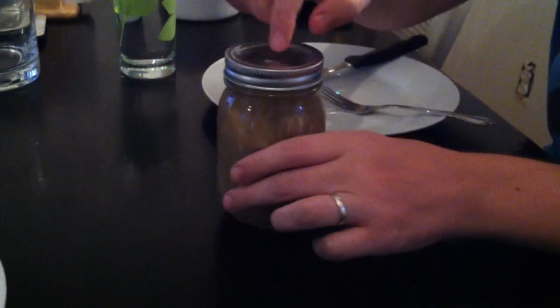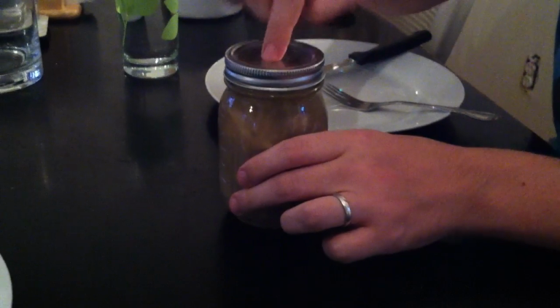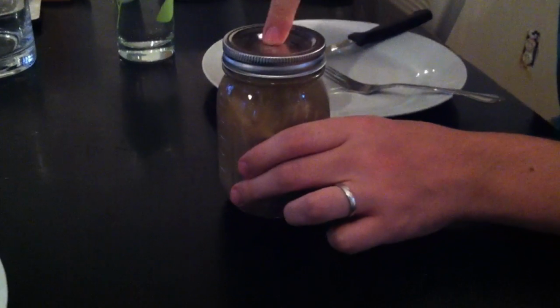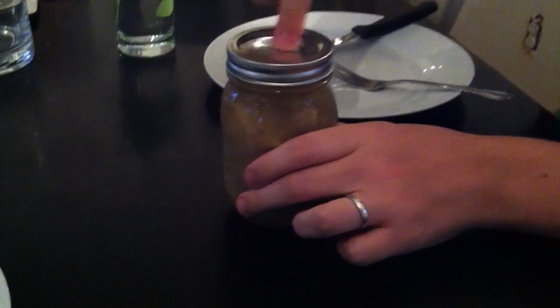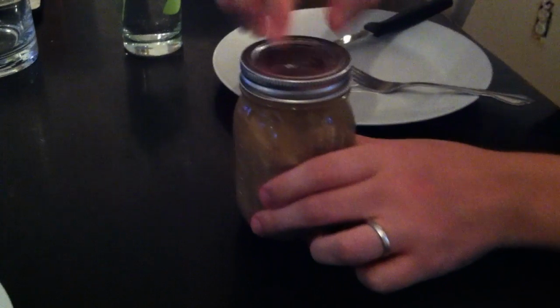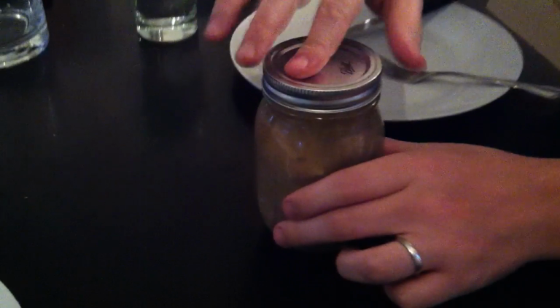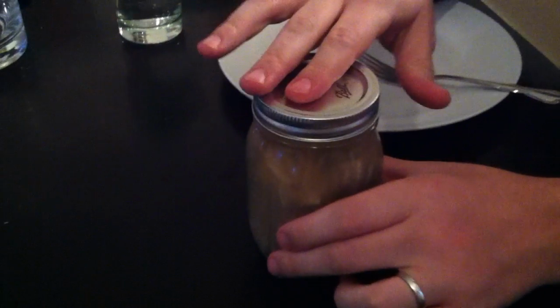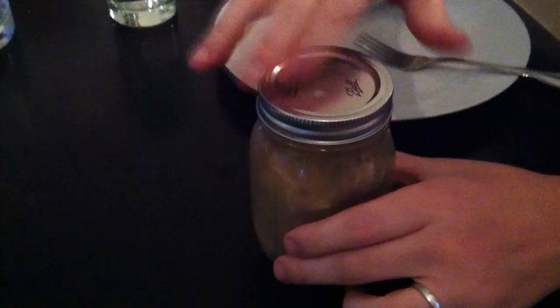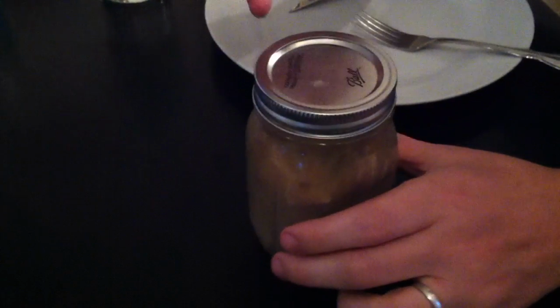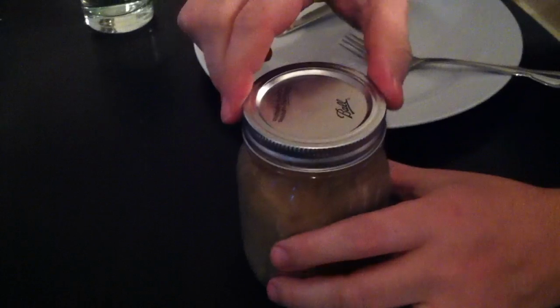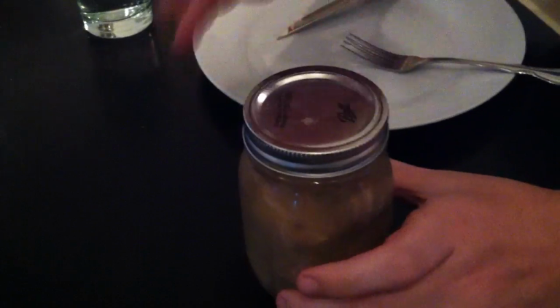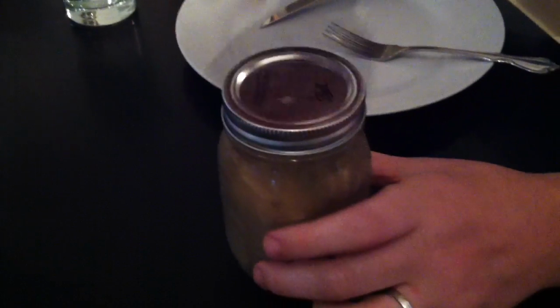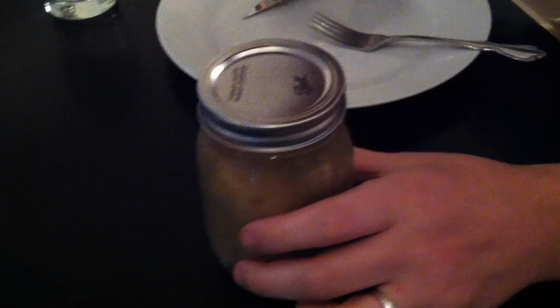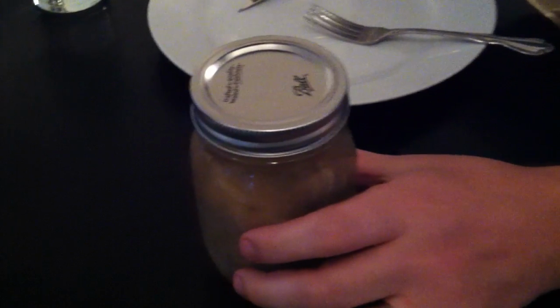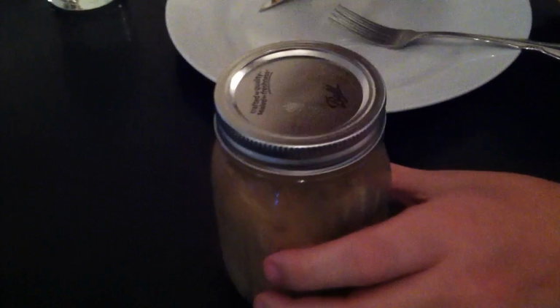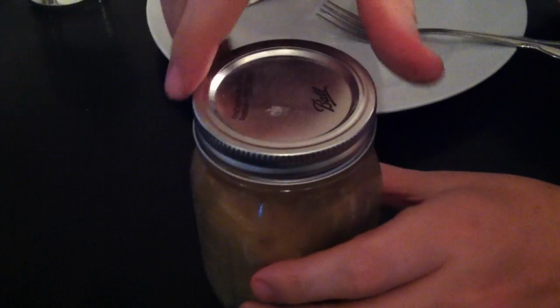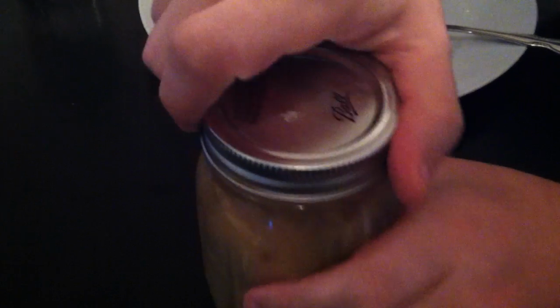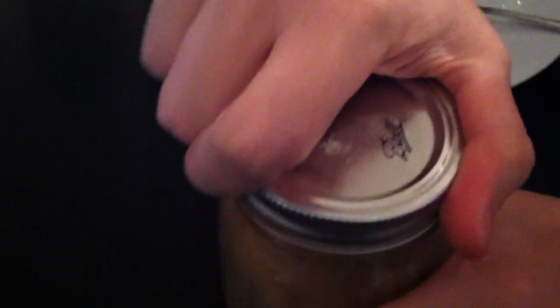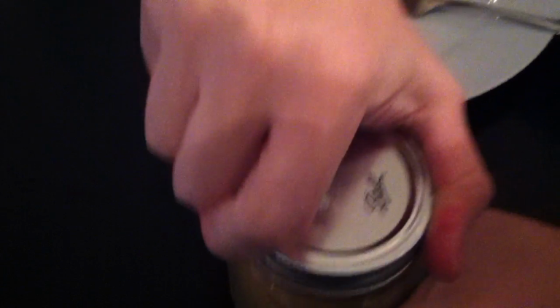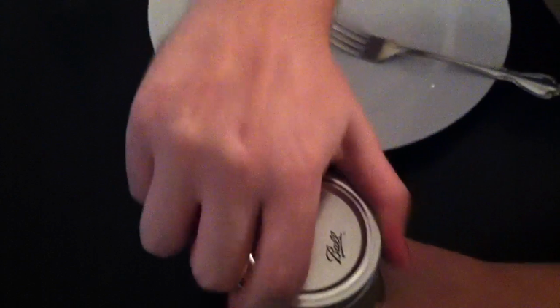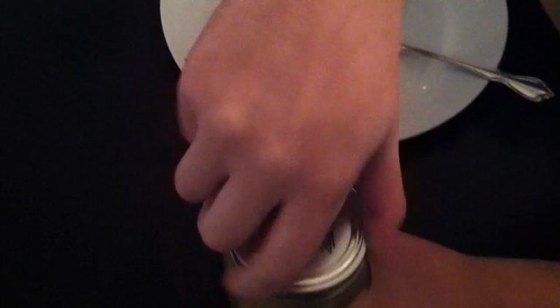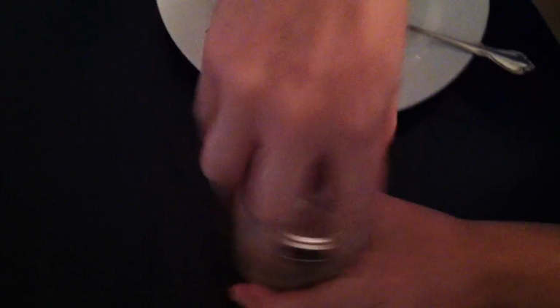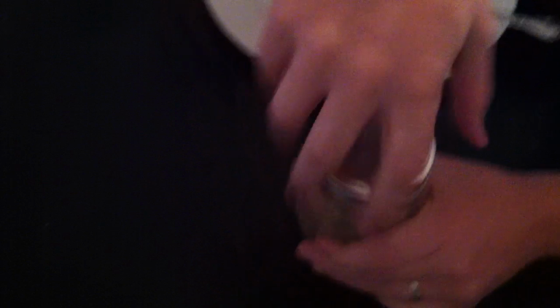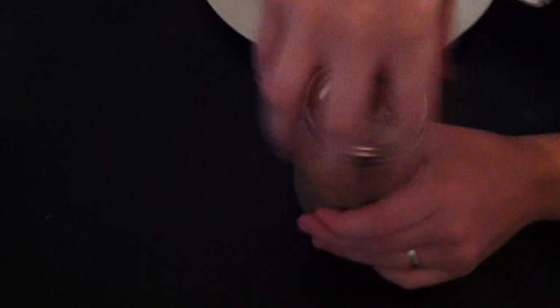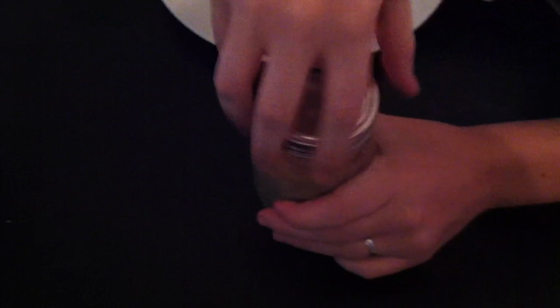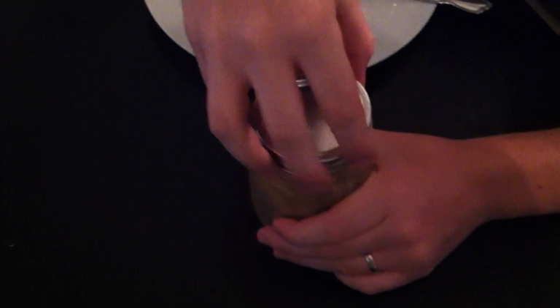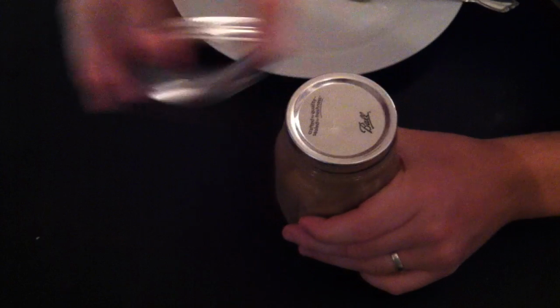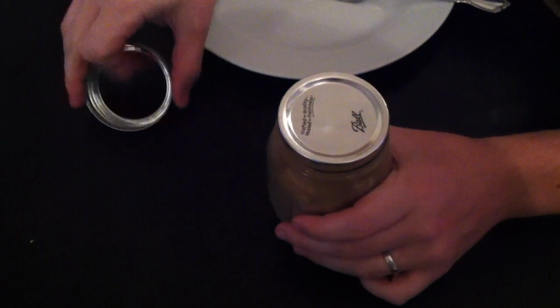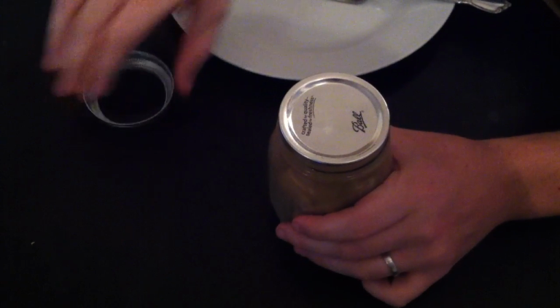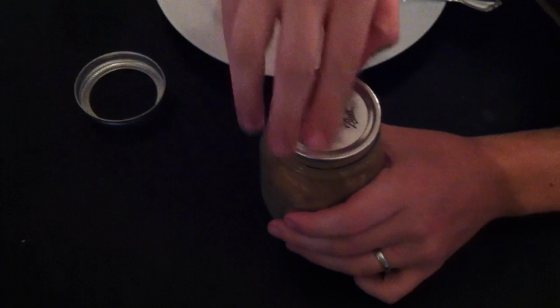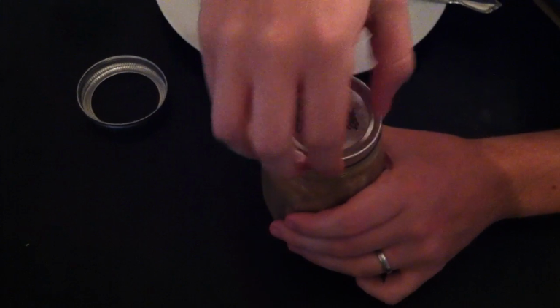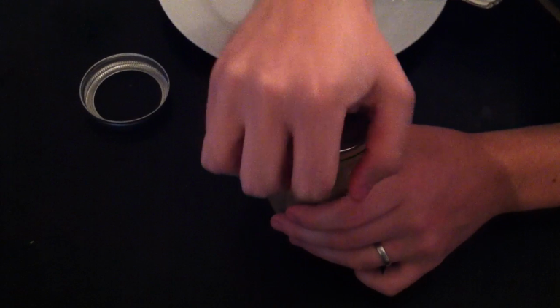You can see that the seal is down, which is good. That means there's no botulism or whatever in there. So we open it. It's been sitting and pickling for about a month.